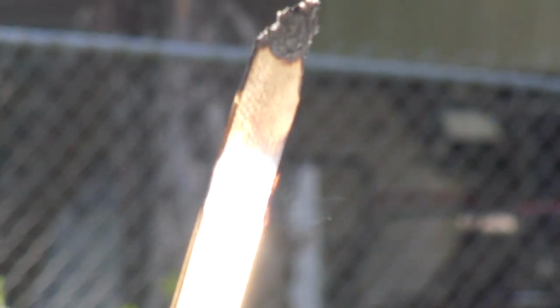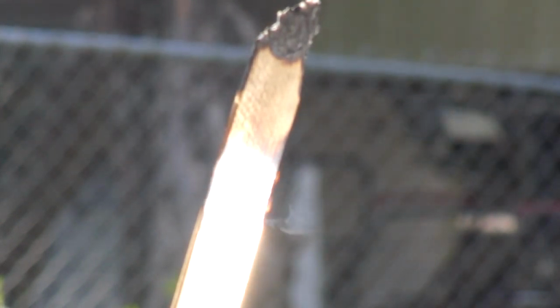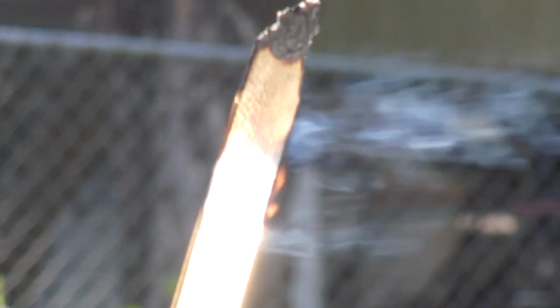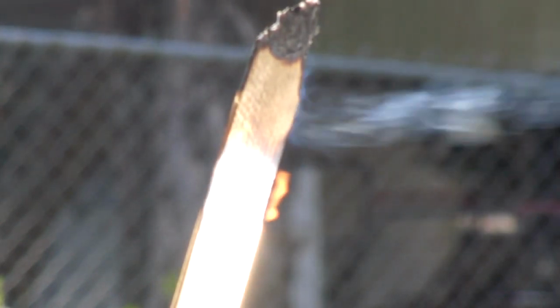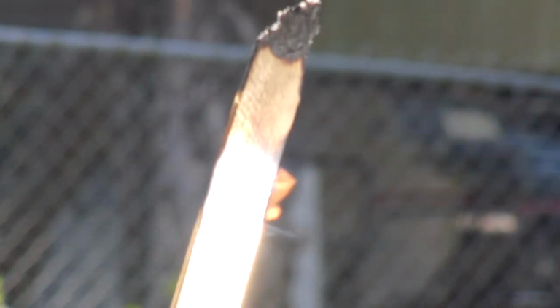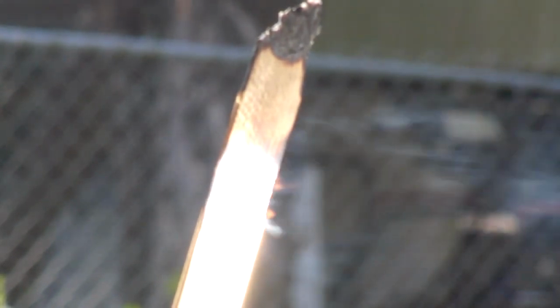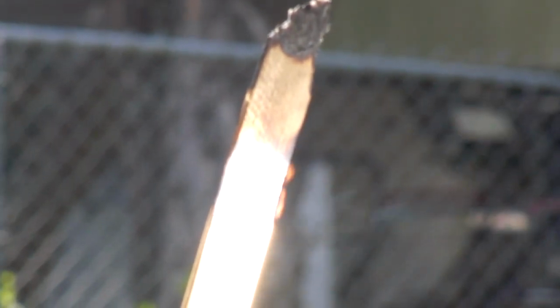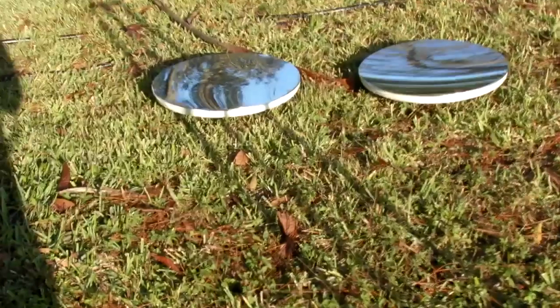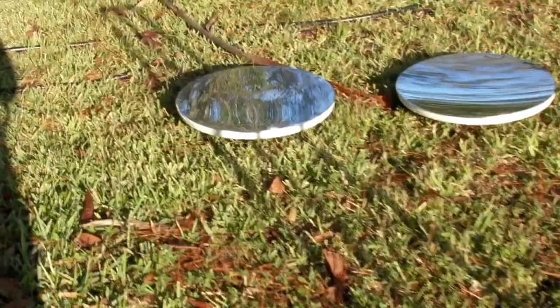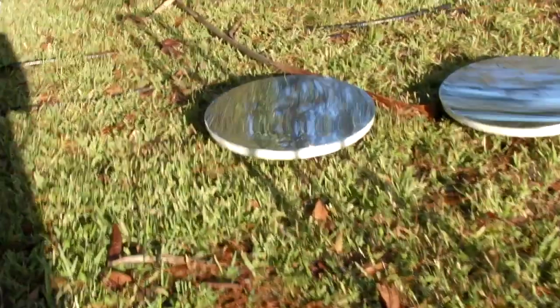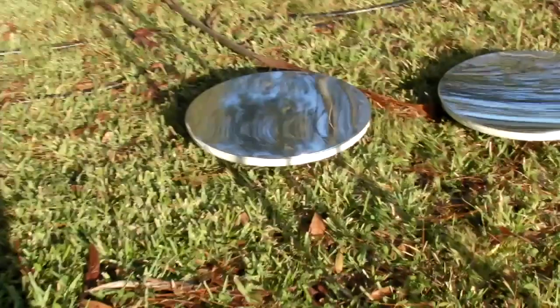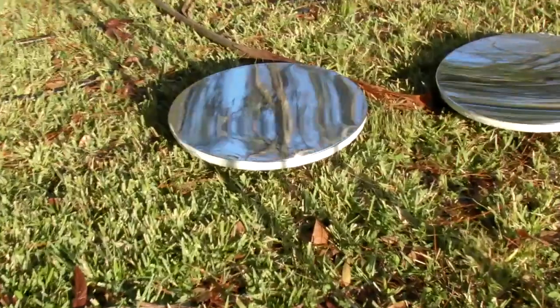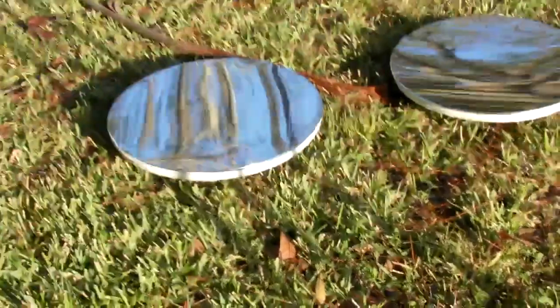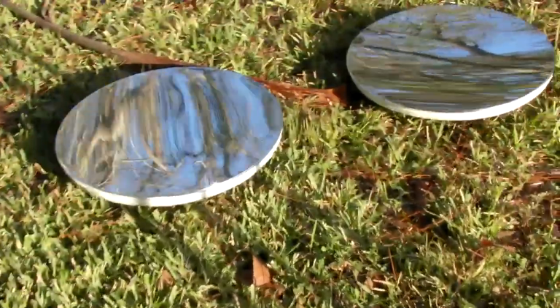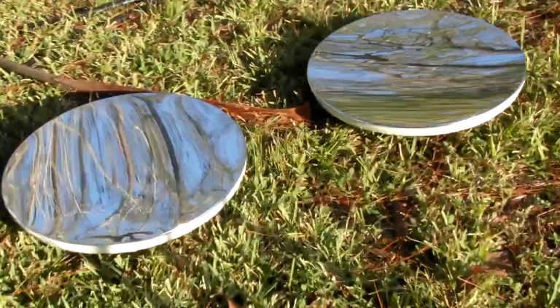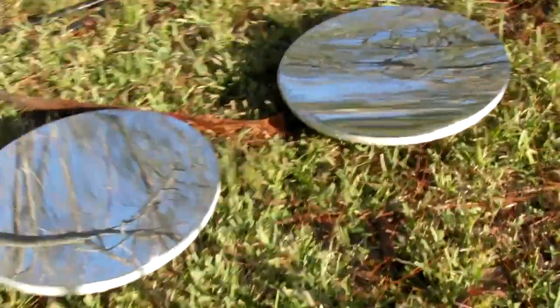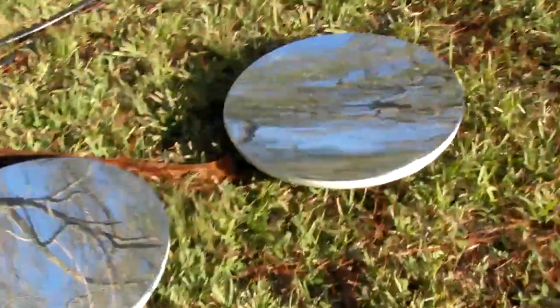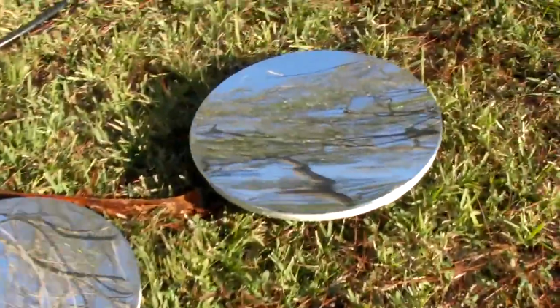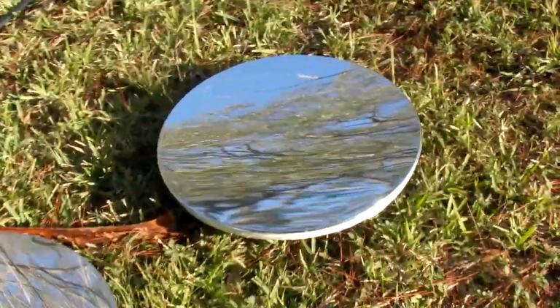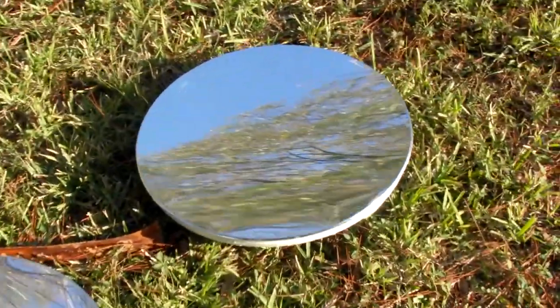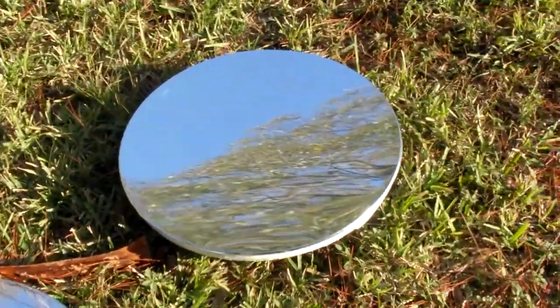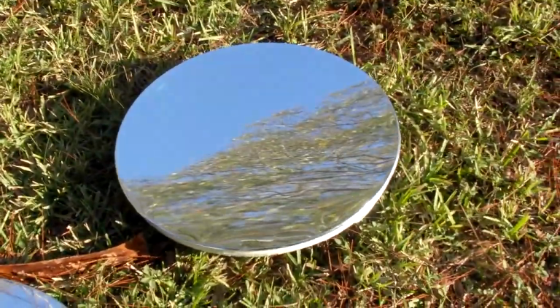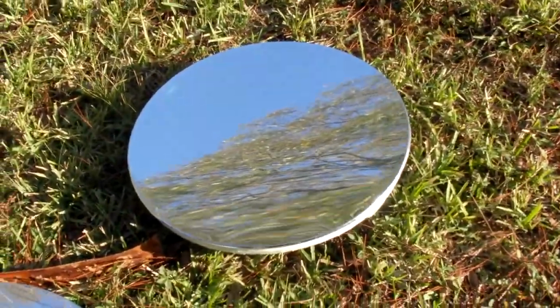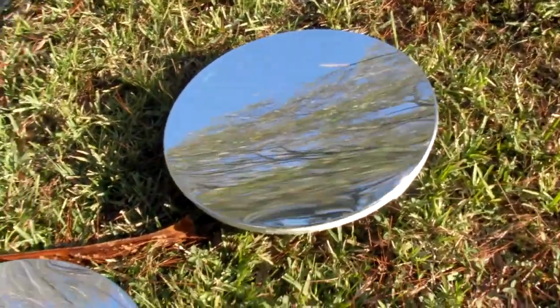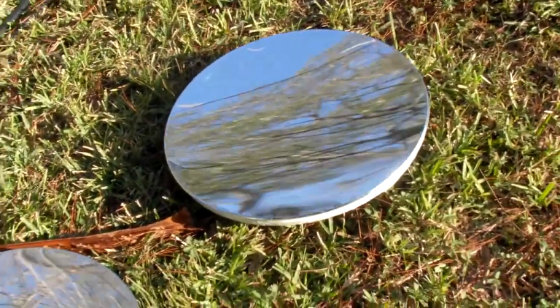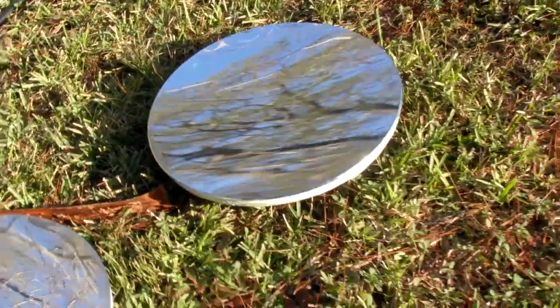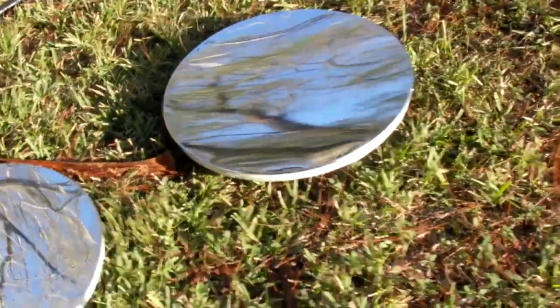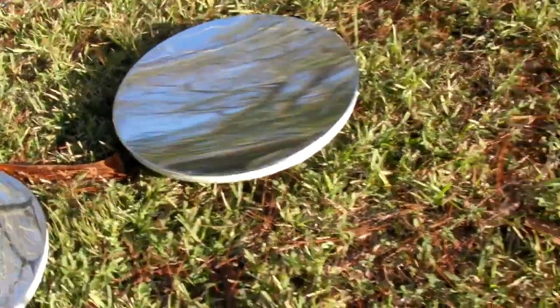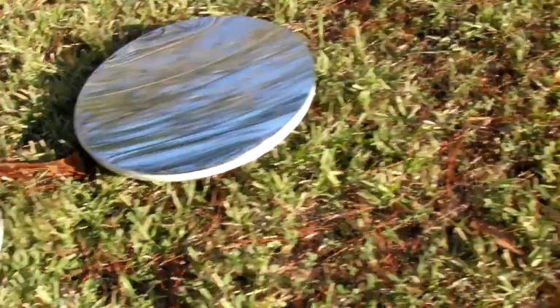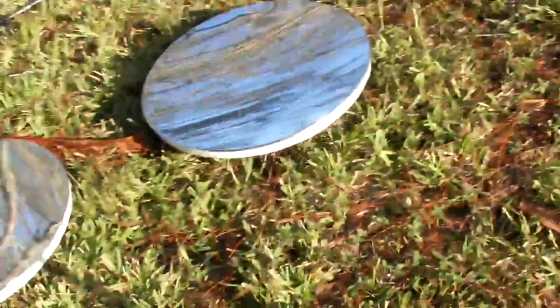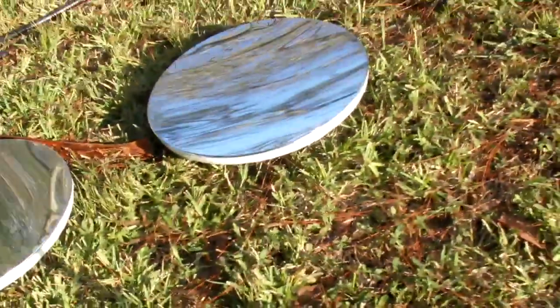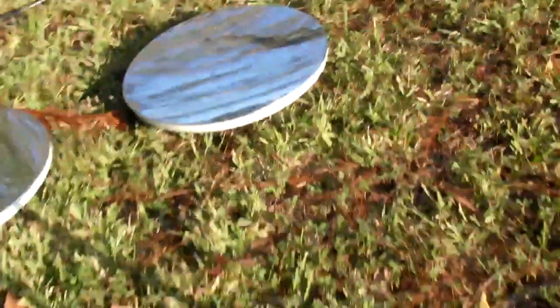While these mirrors are not as powerful as the true solar mirrors on our website, they do require the same level of respect. Never store them unattended in direct sunlight or near a window, and never let kids play with them.